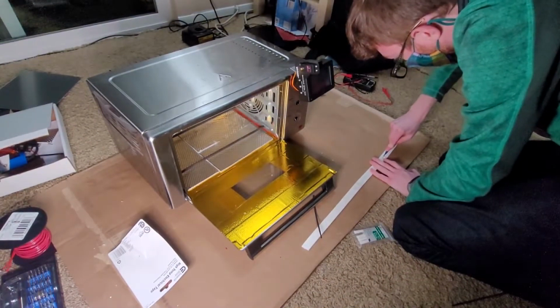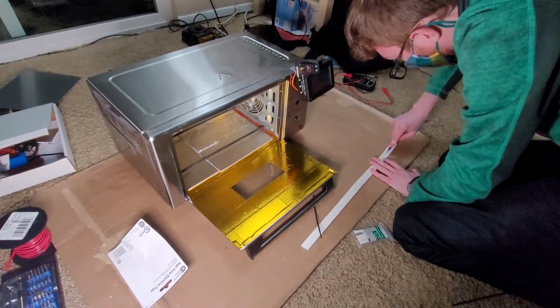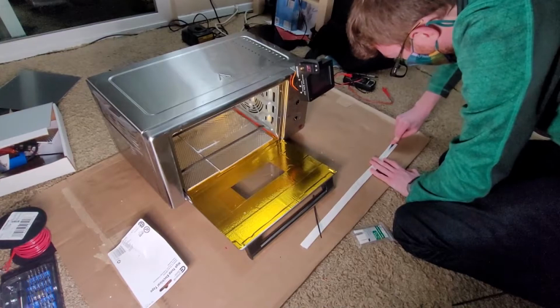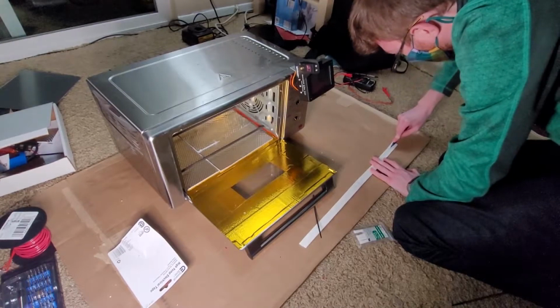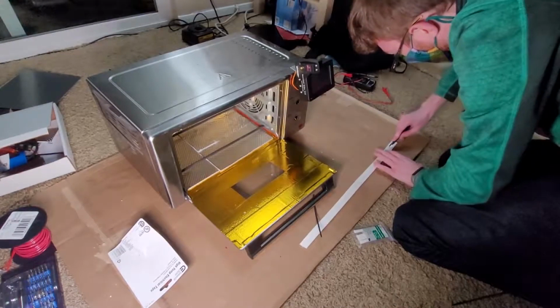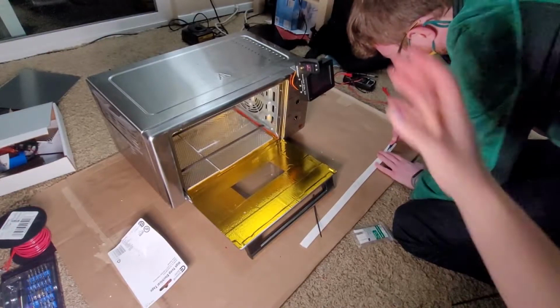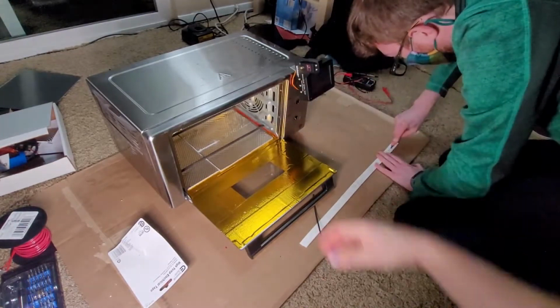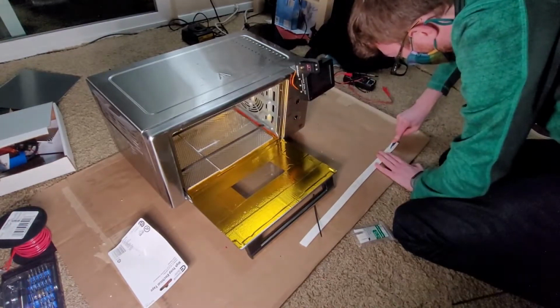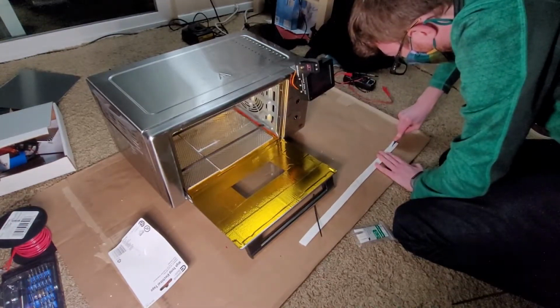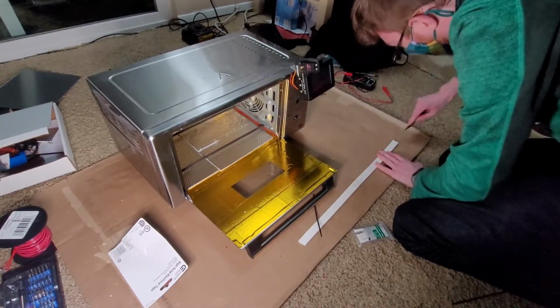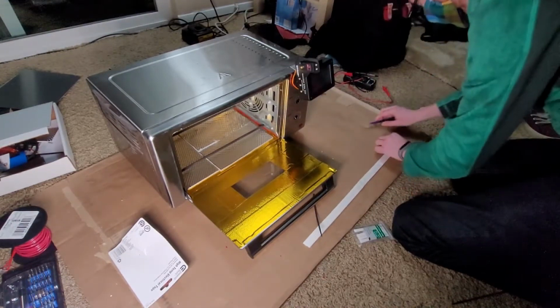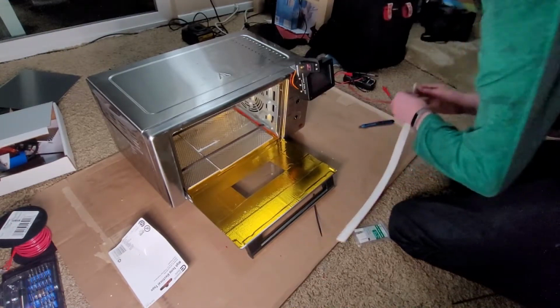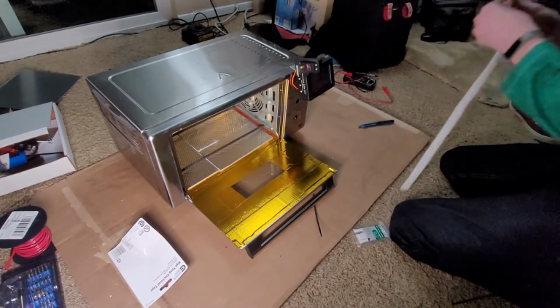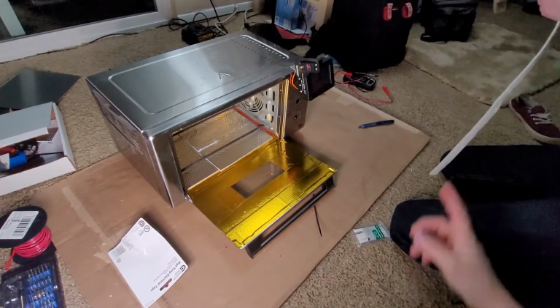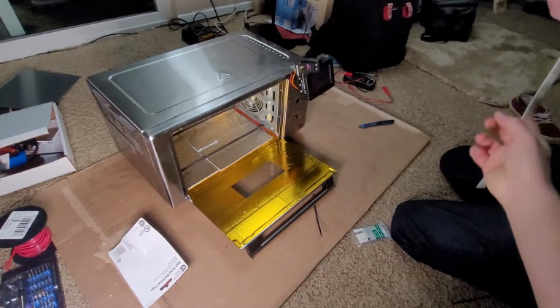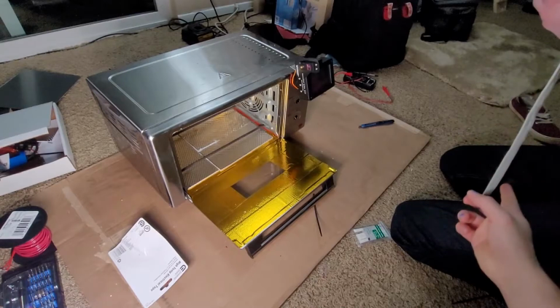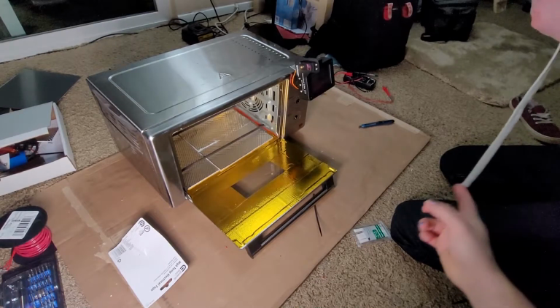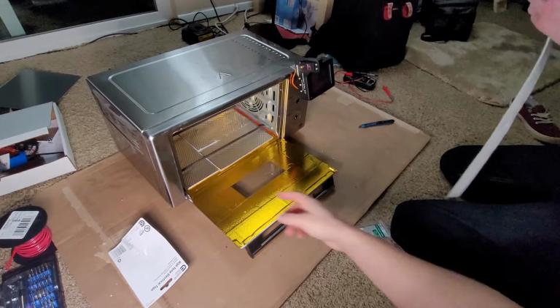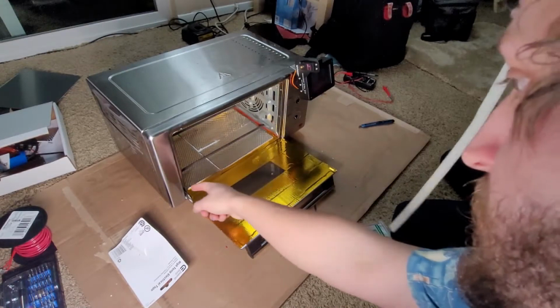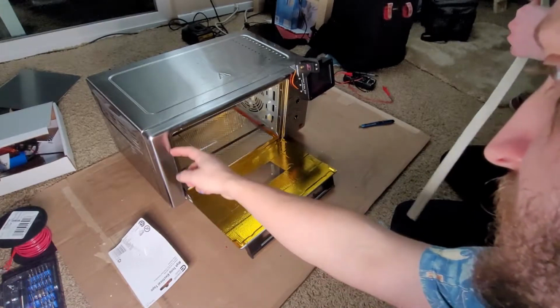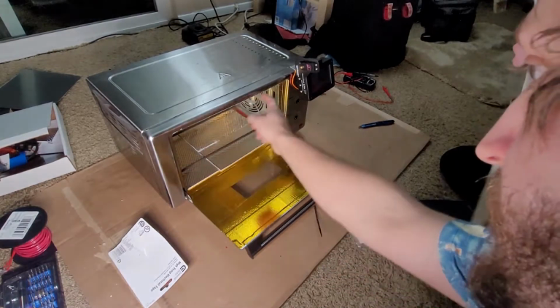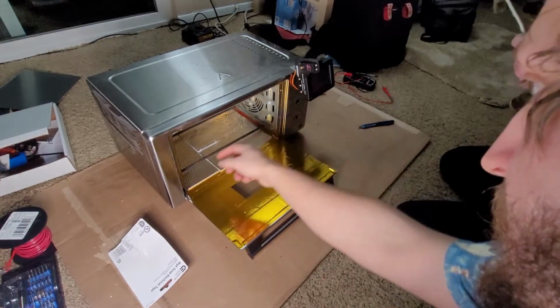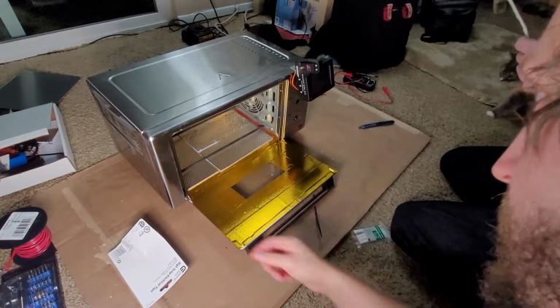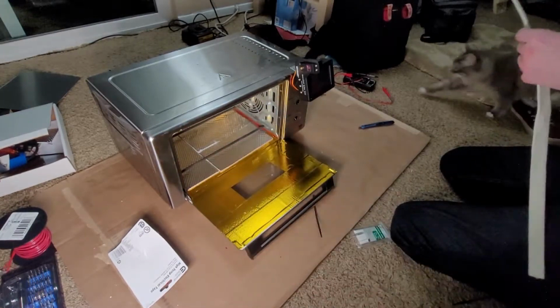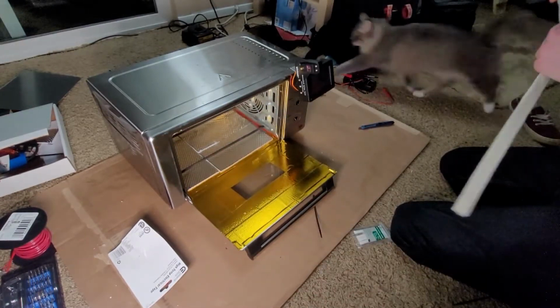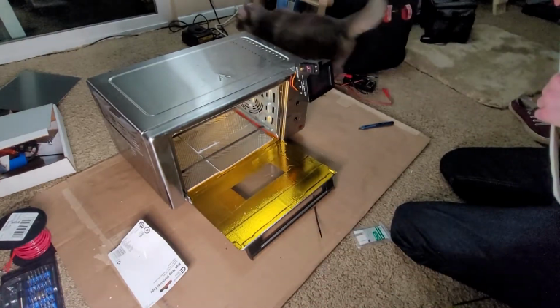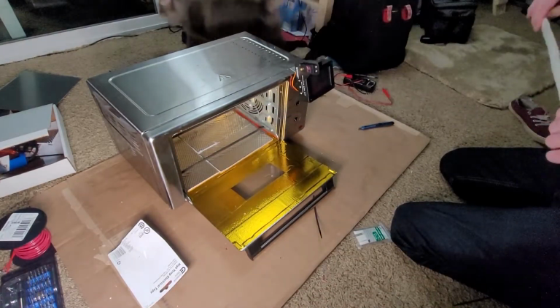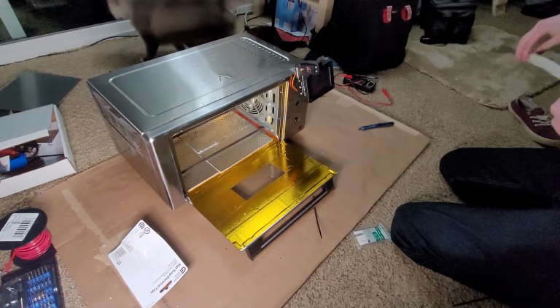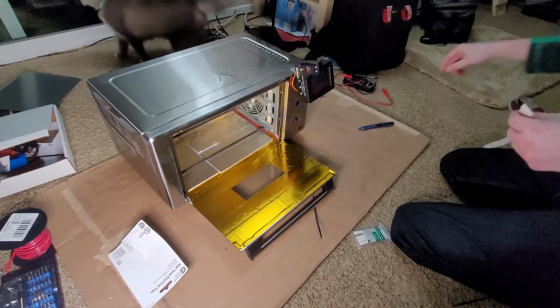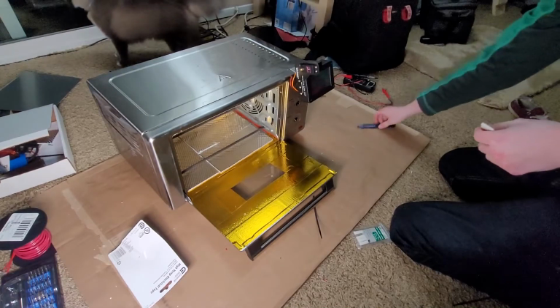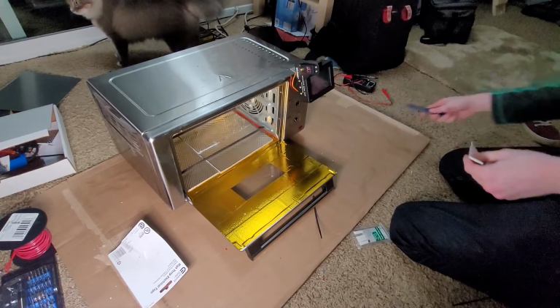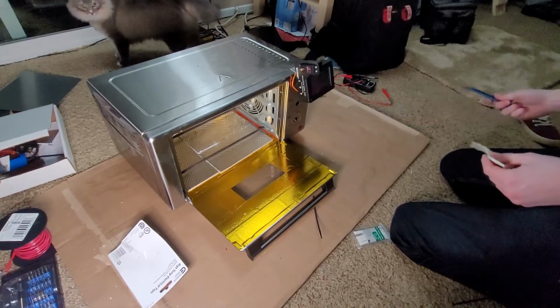We got all that weird ceramic insulation in there. Now we're just cutting the little strip that's going to go around the inside to help contain any heat that tries to come out around the door.